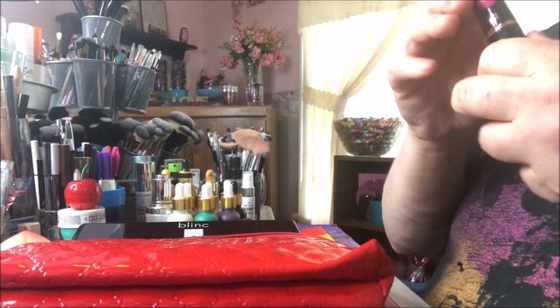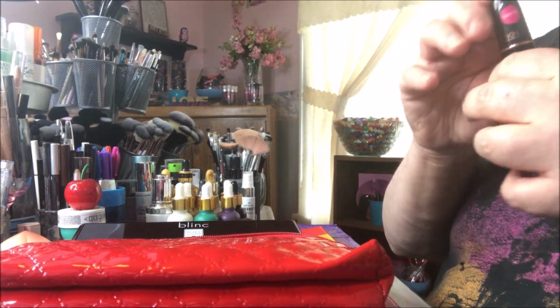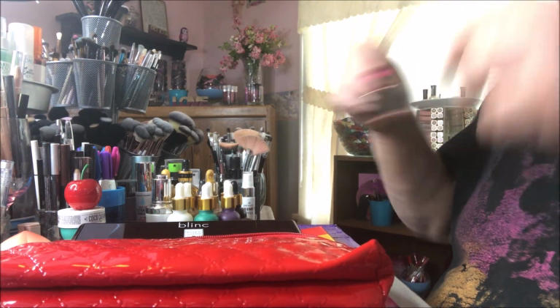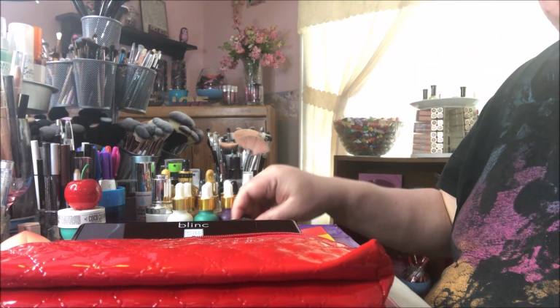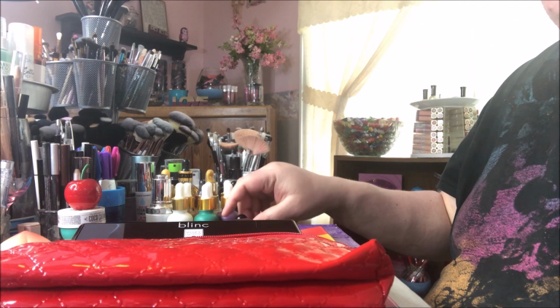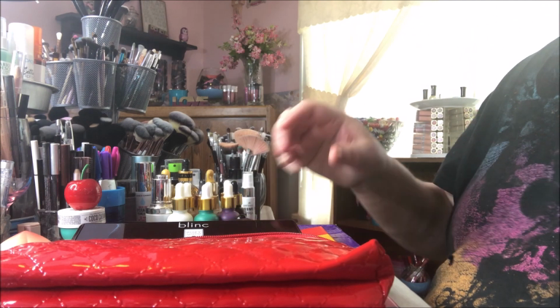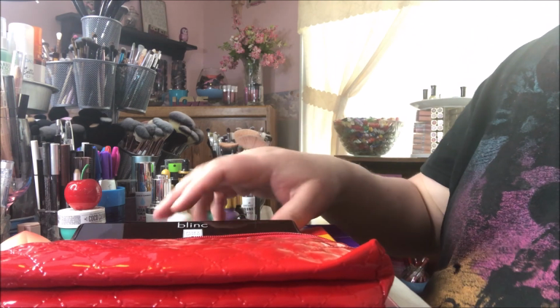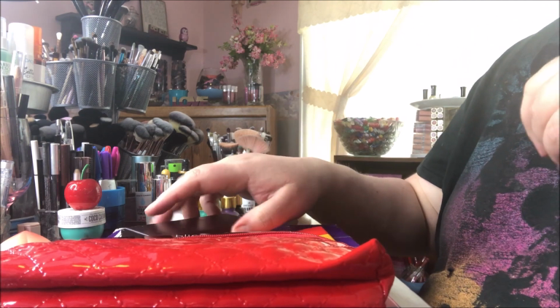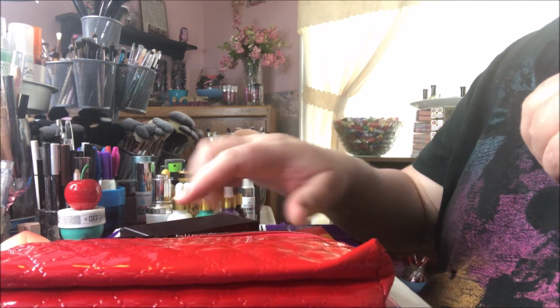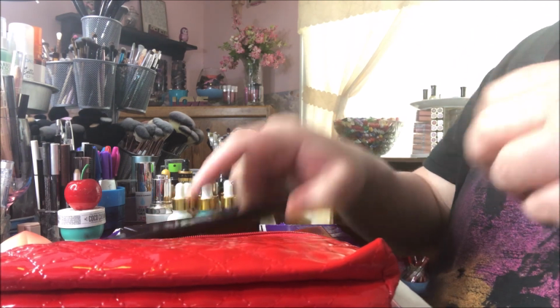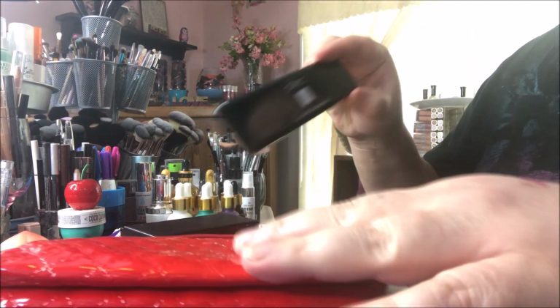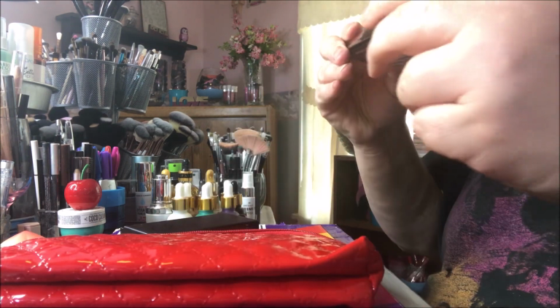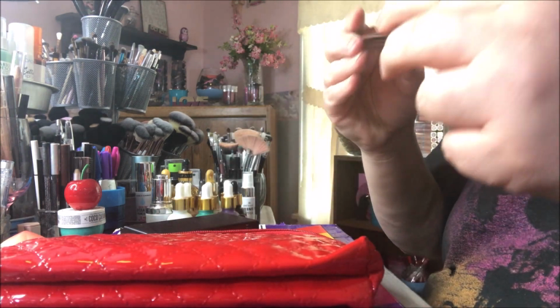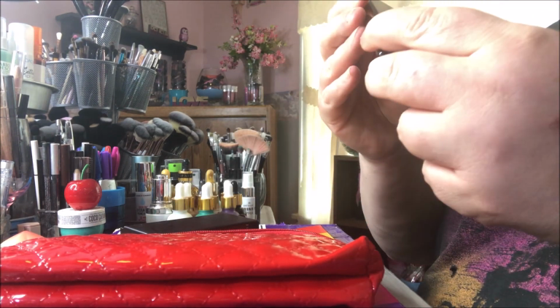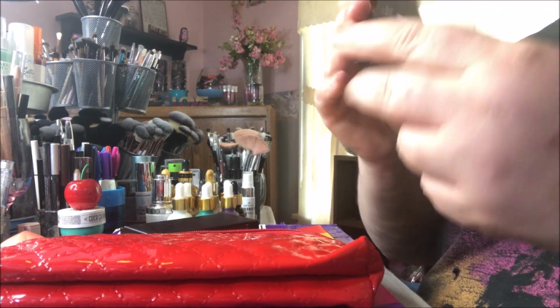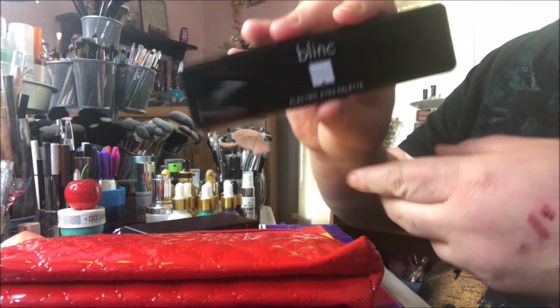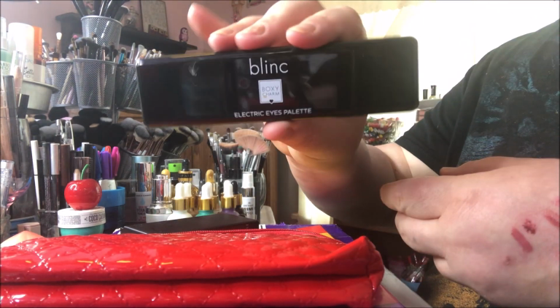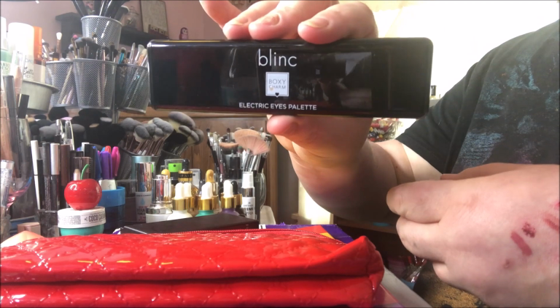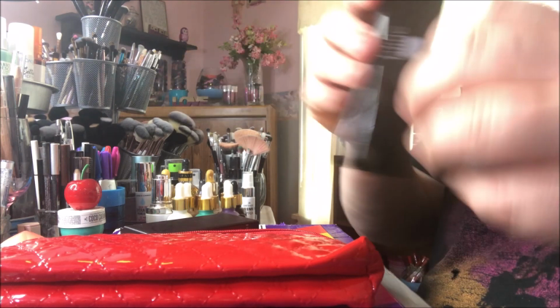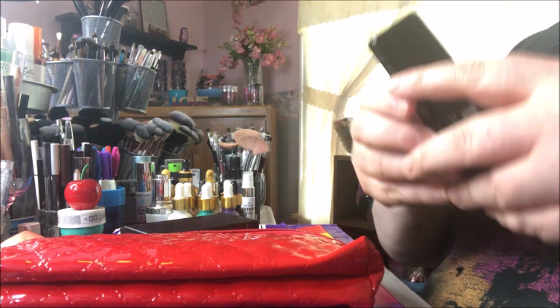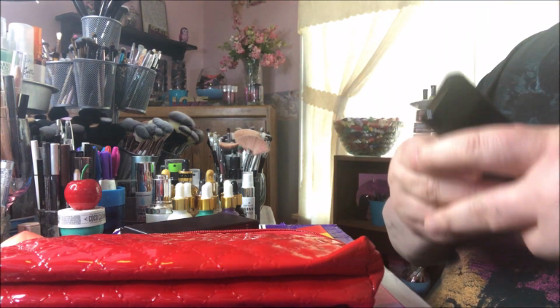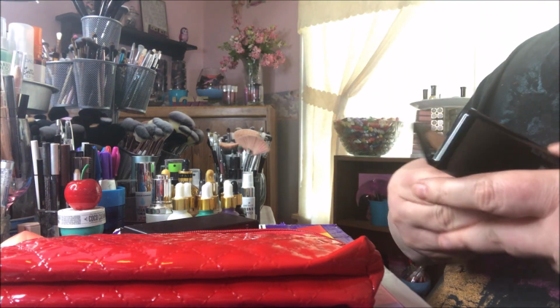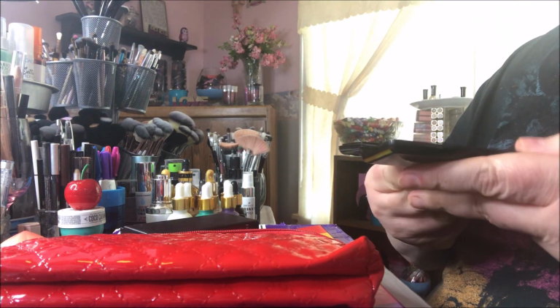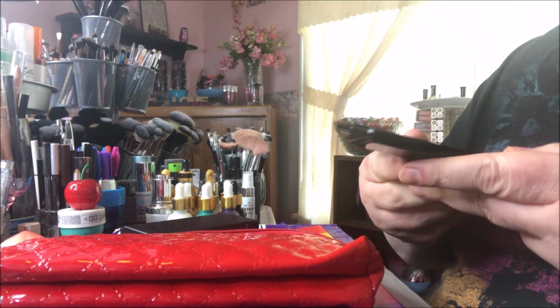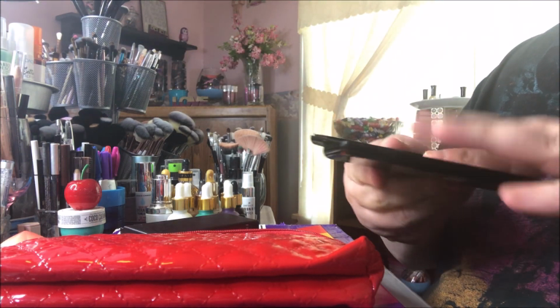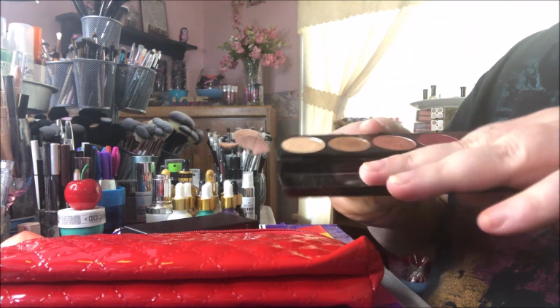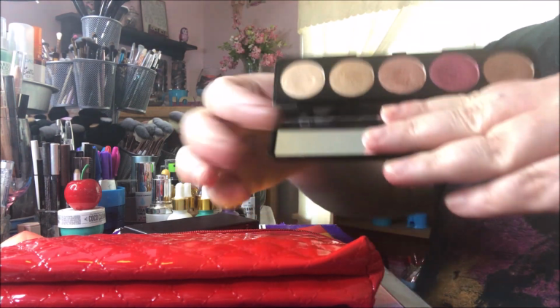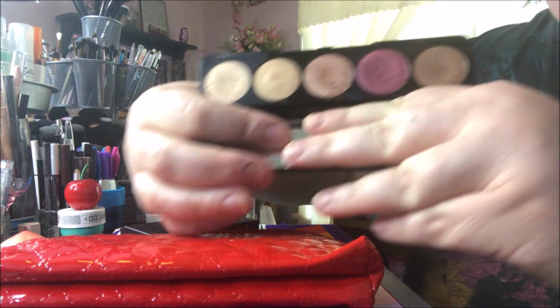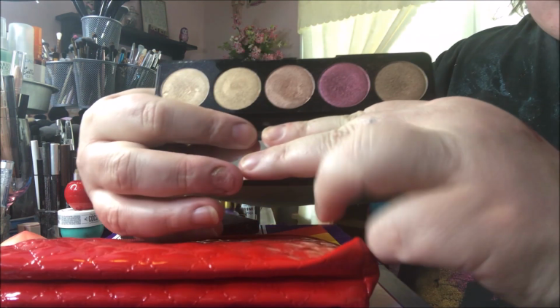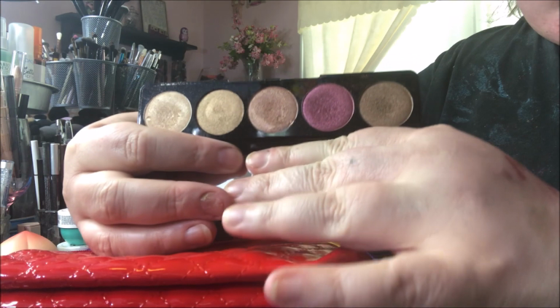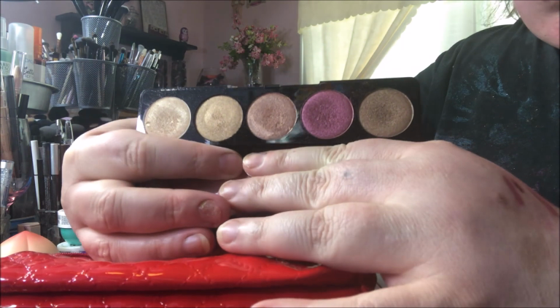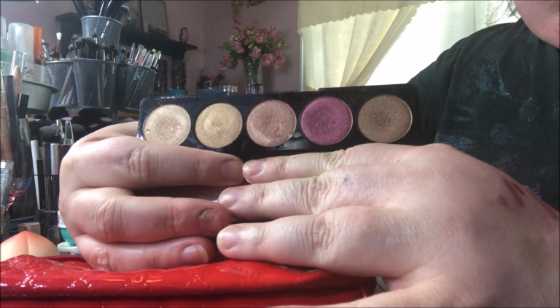She sent me that as an extra, and then she sent me this Blink Electric Eyes palette. They did this in collaboration with BoxyCharm, and look at those pretty shades — they're all shimmers, they're so pretty. I'm so excited to have it.